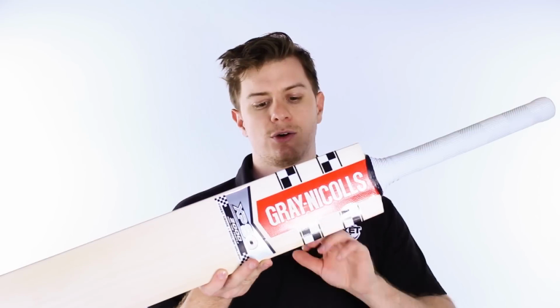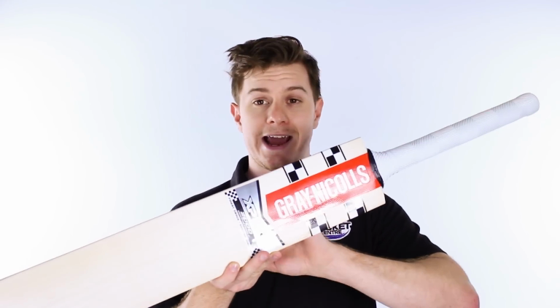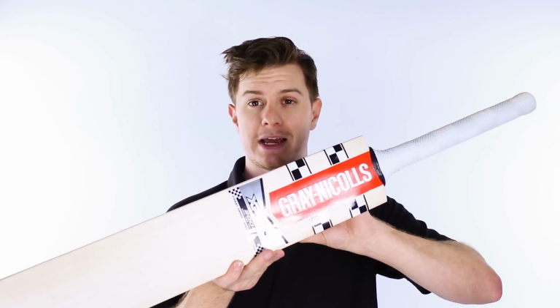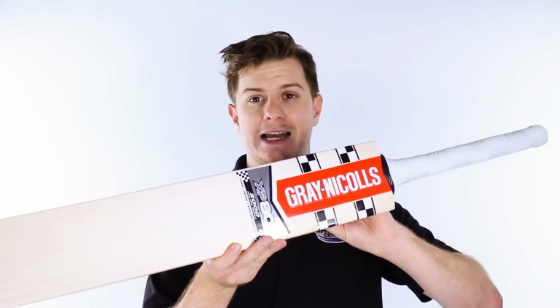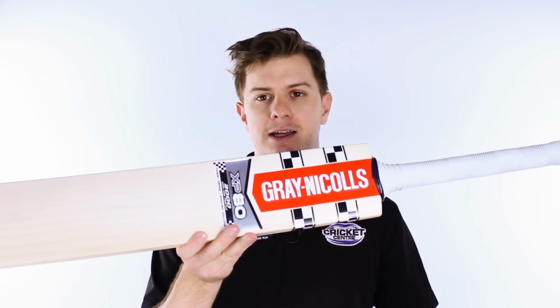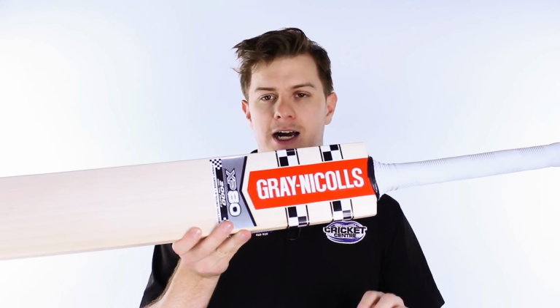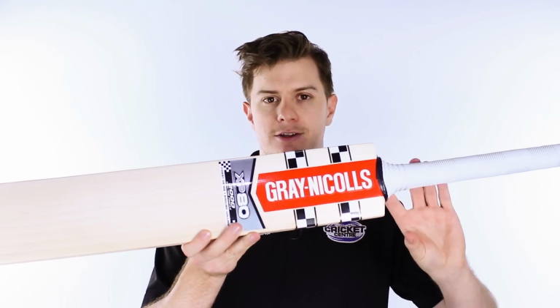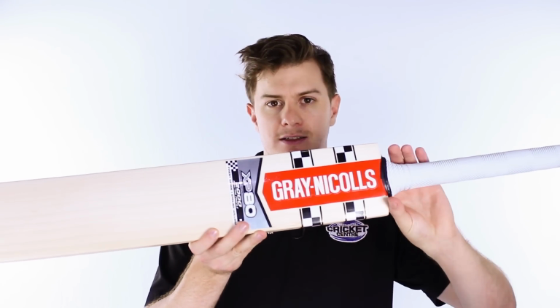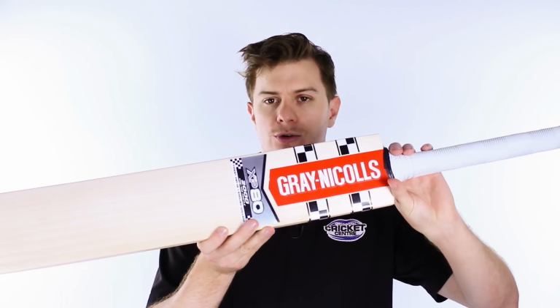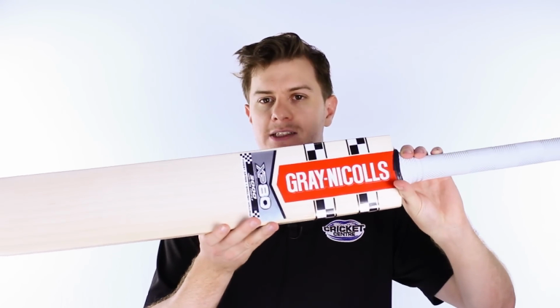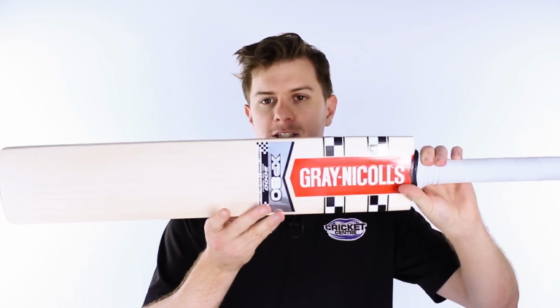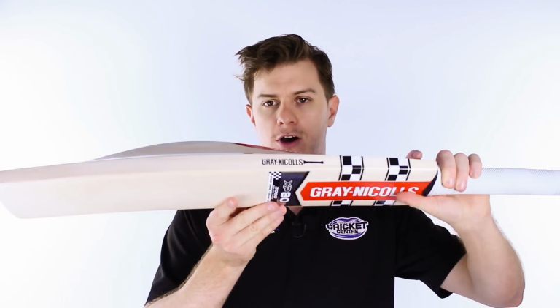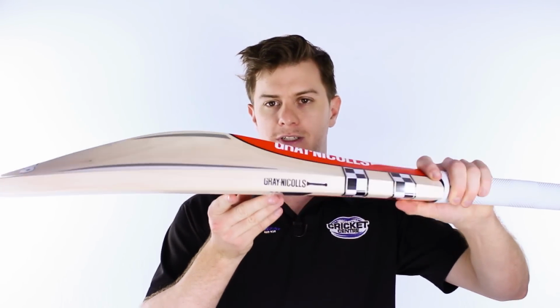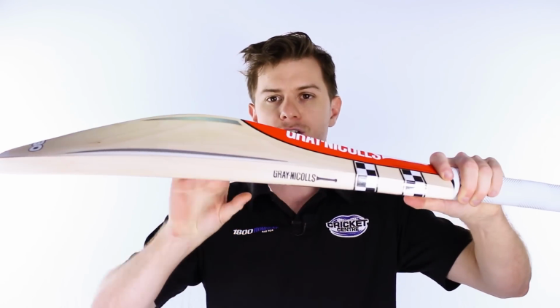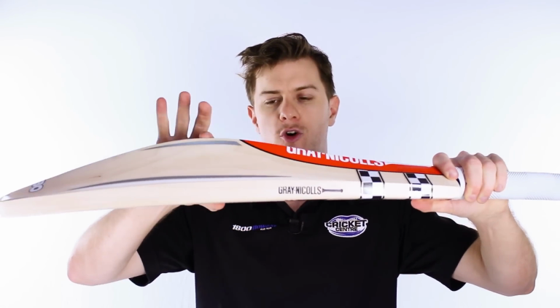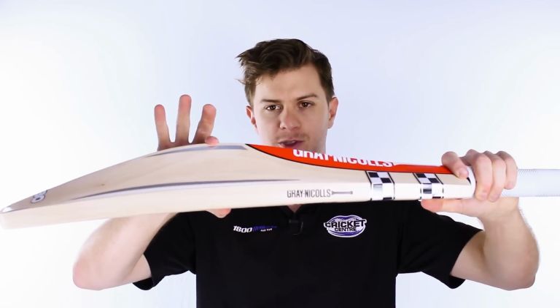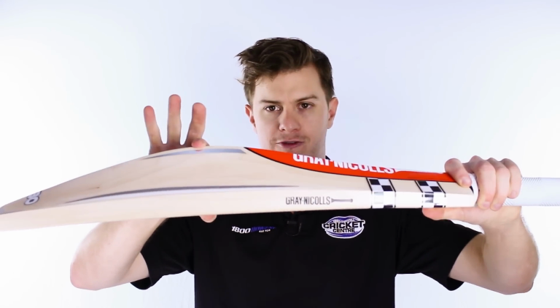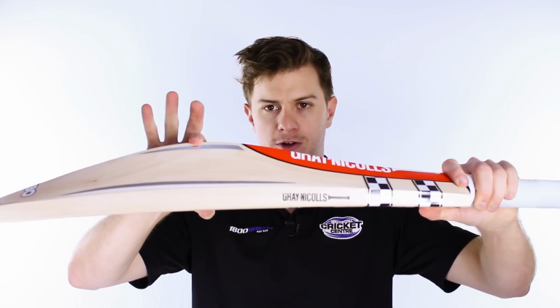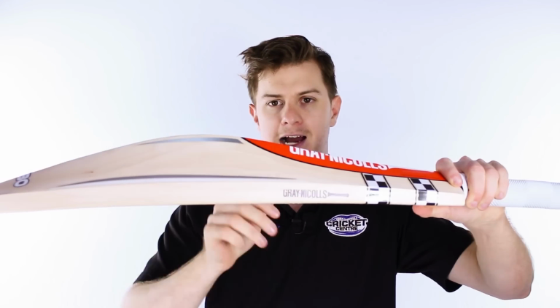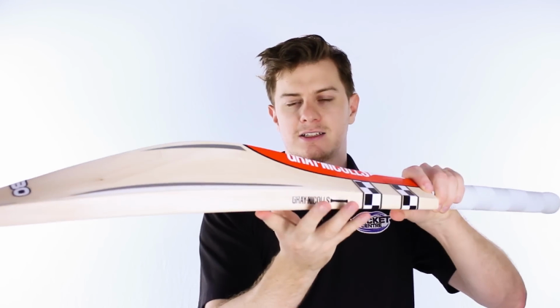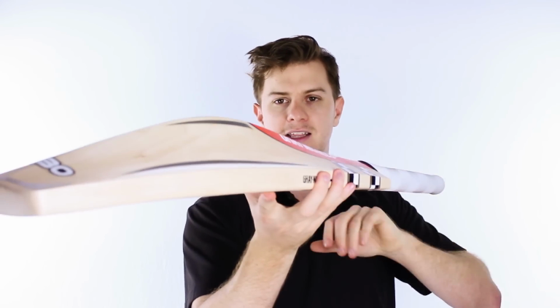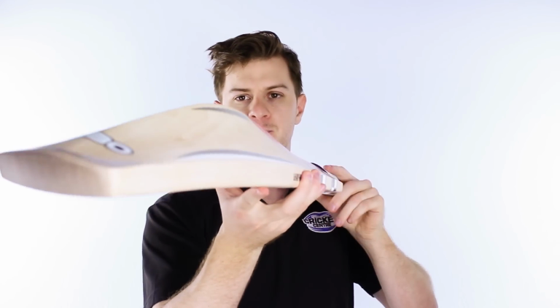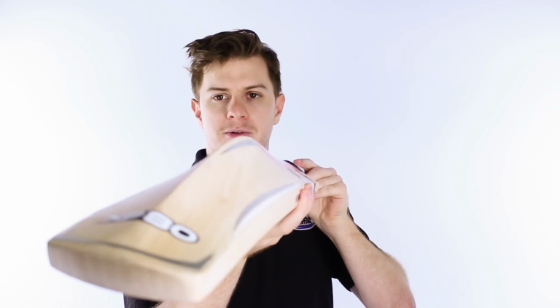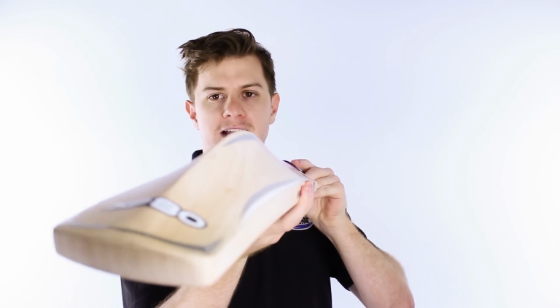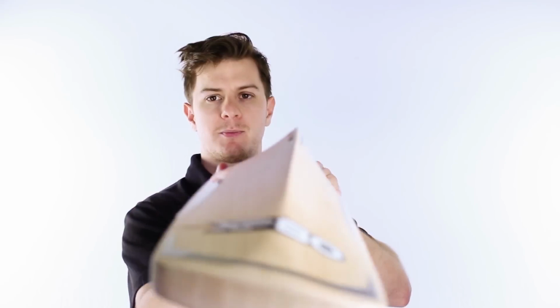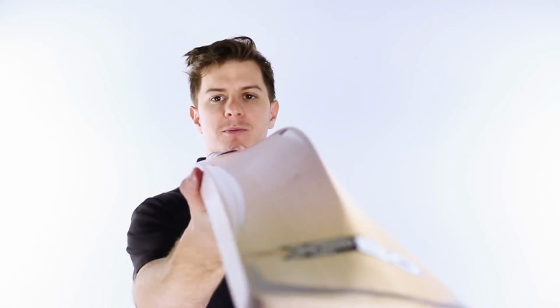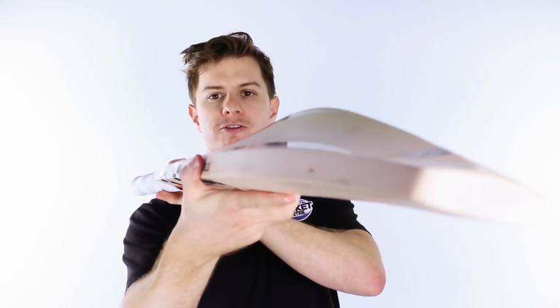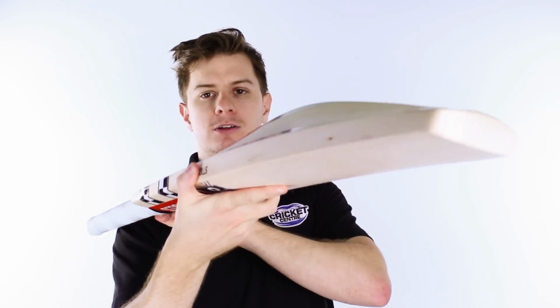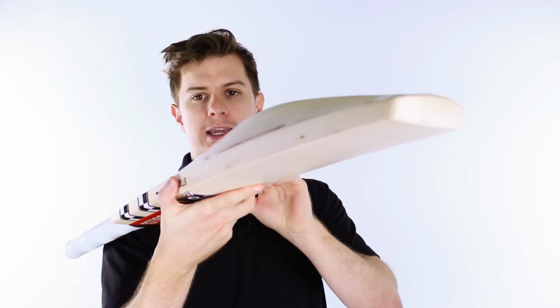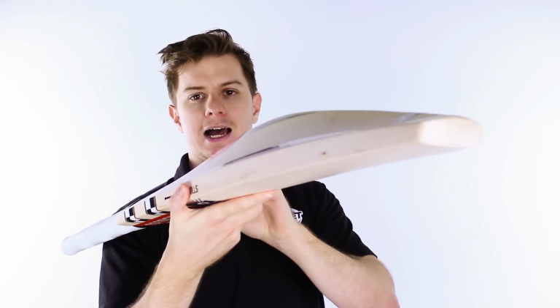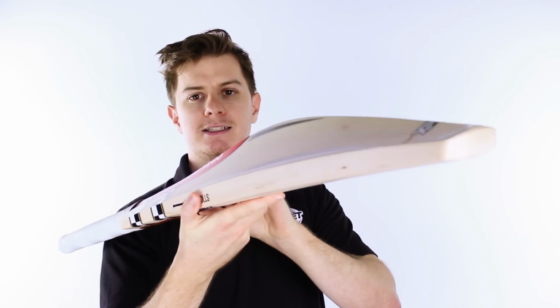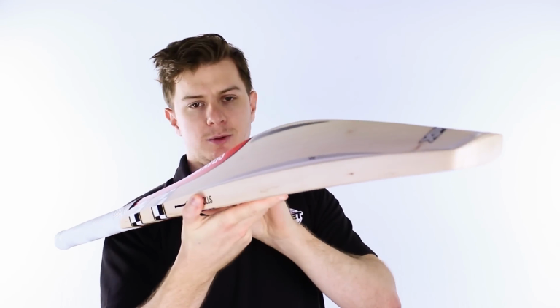Now it's called the XP80, and the reason it's called this is because of its enormous profile. As you can see there, from face to peak of the profile, it is 80mm.